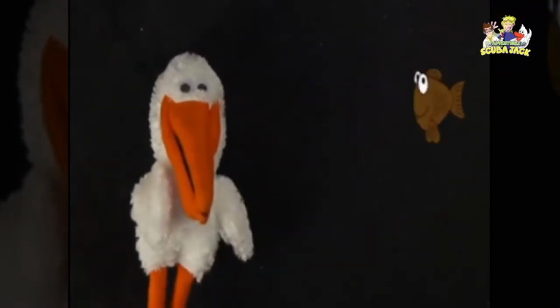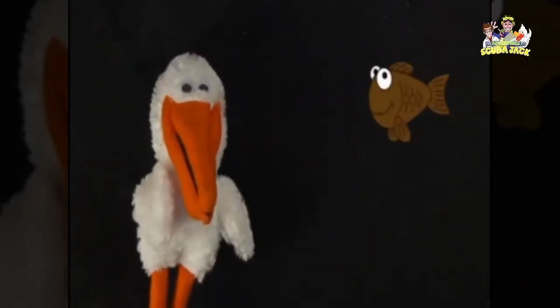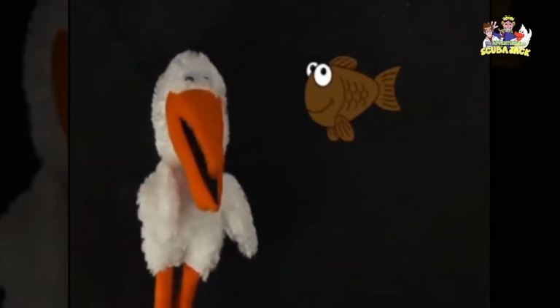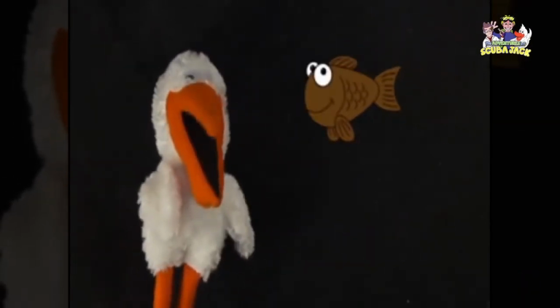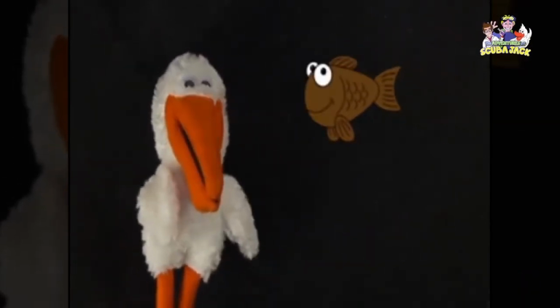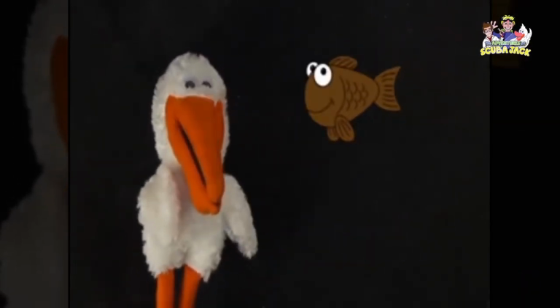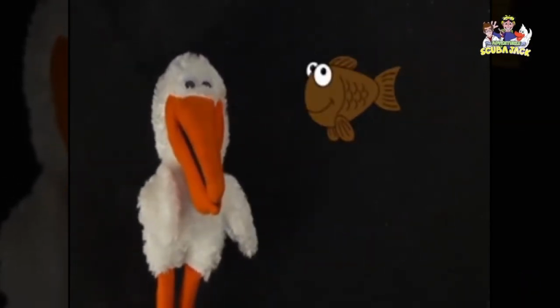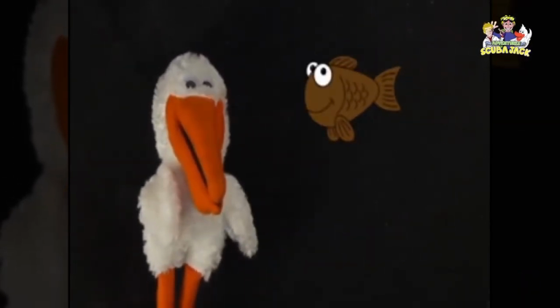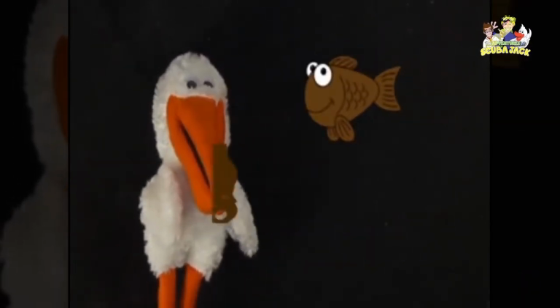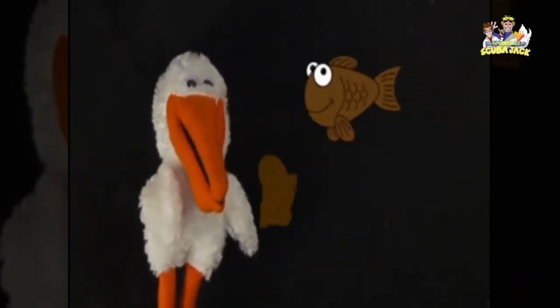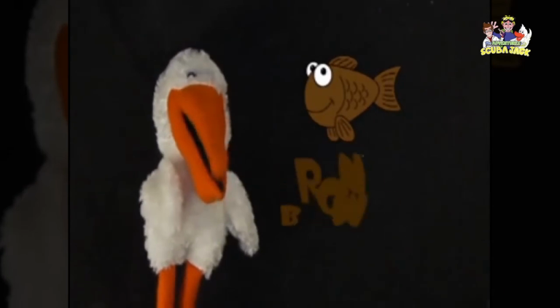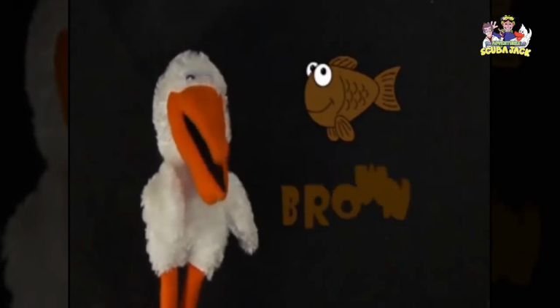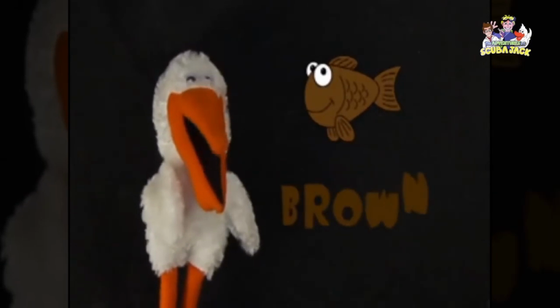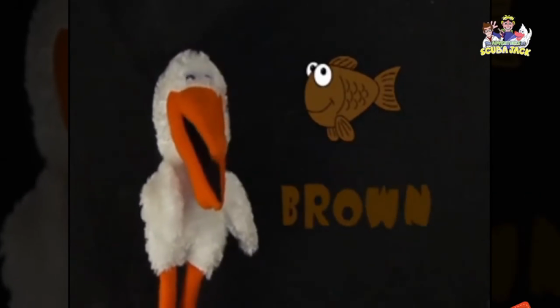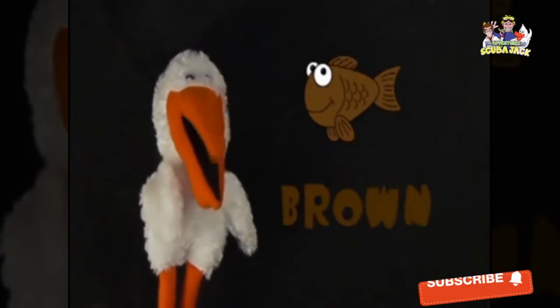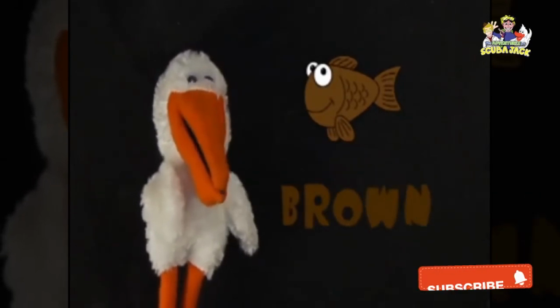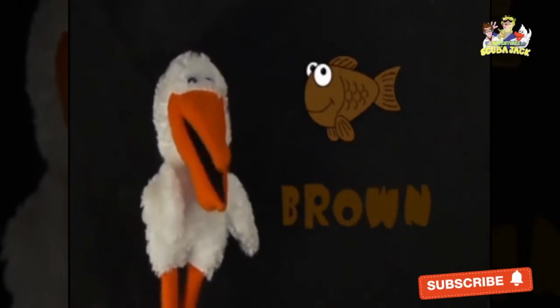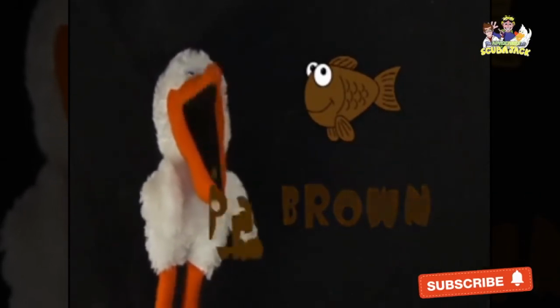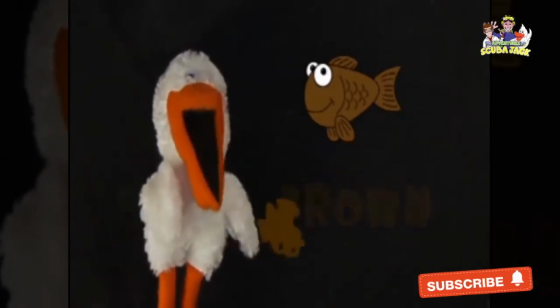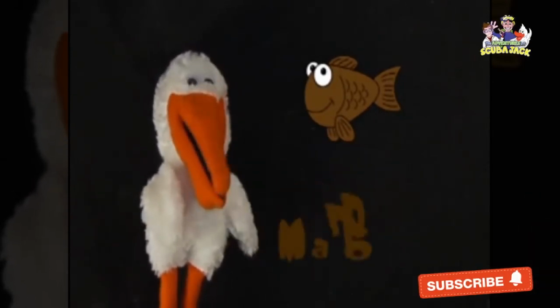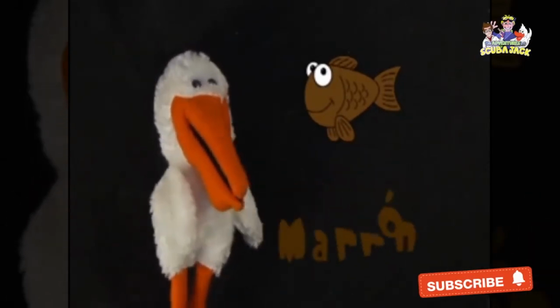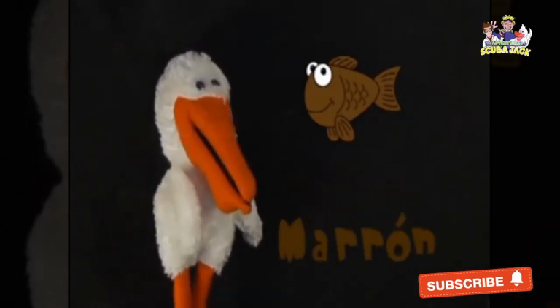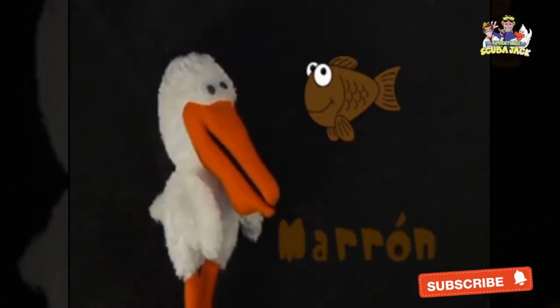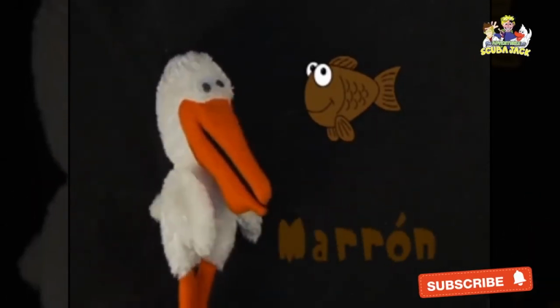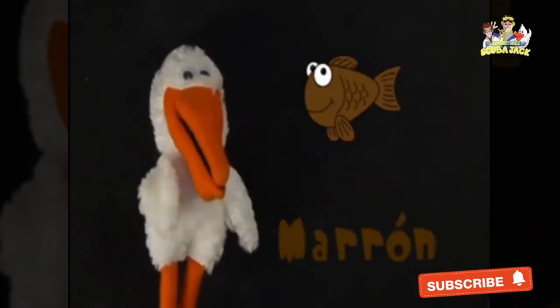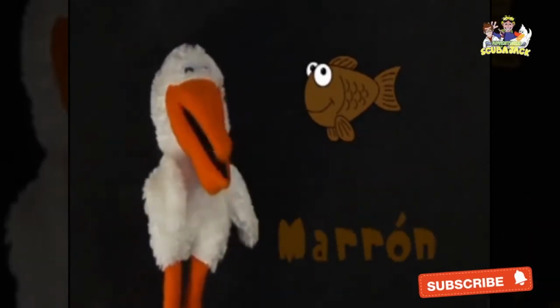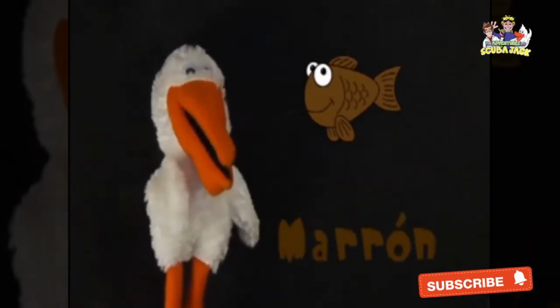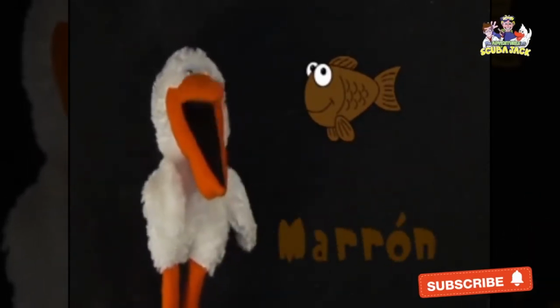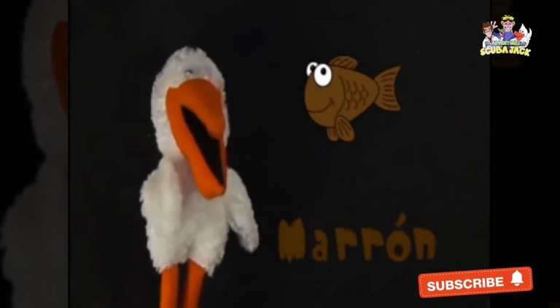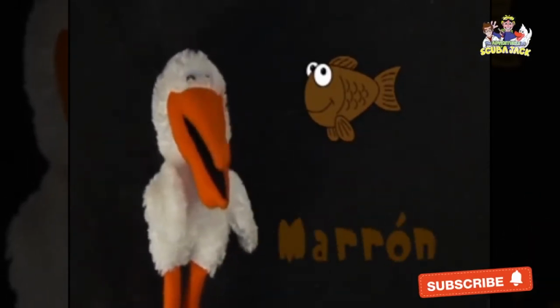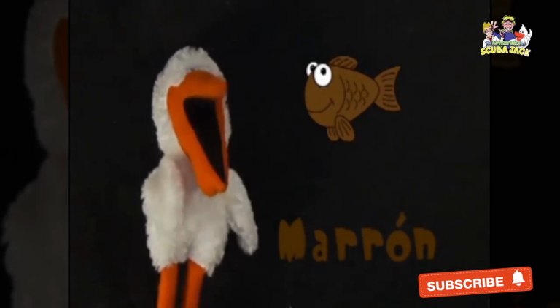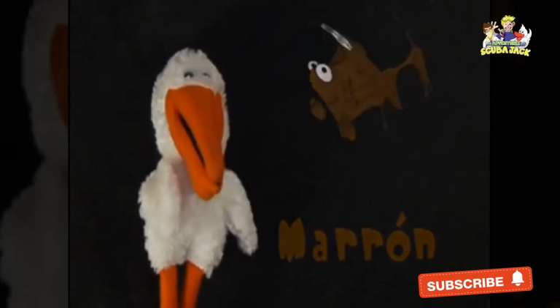Or here is a fish. This one is brown. Can you say marrón? Muy bien. Very good.